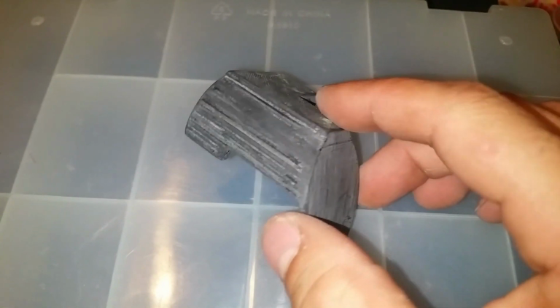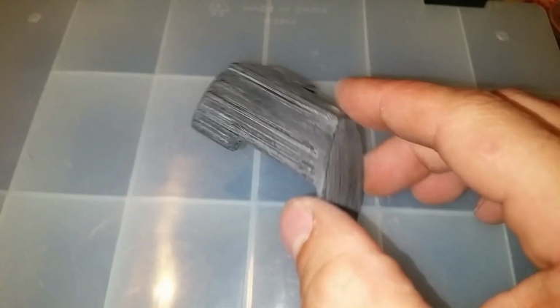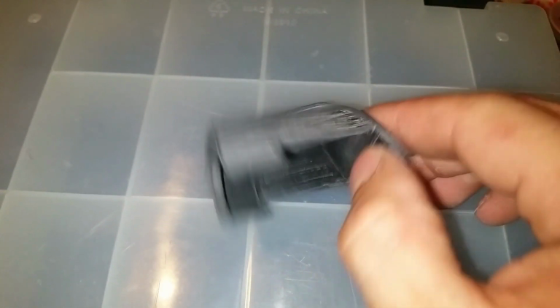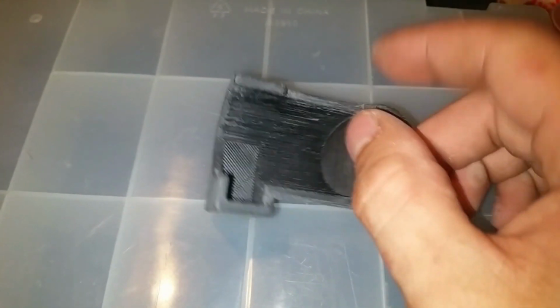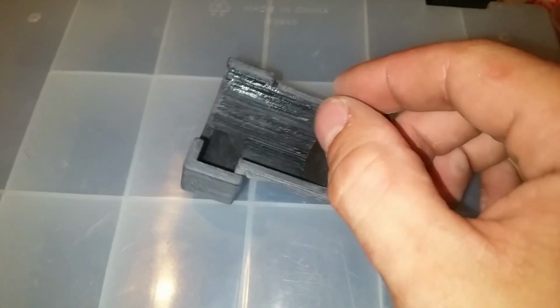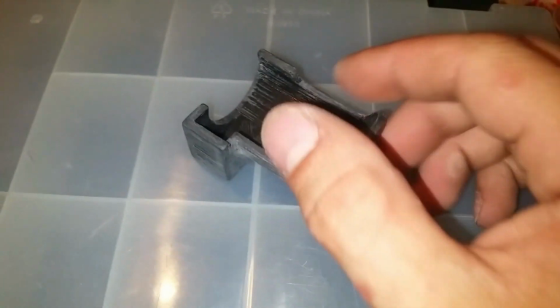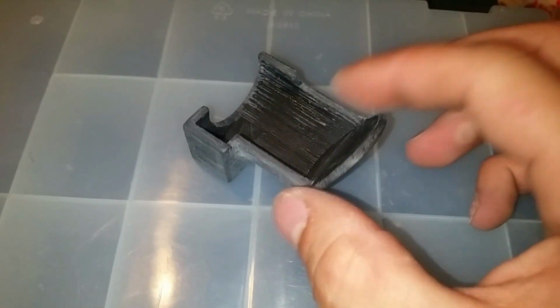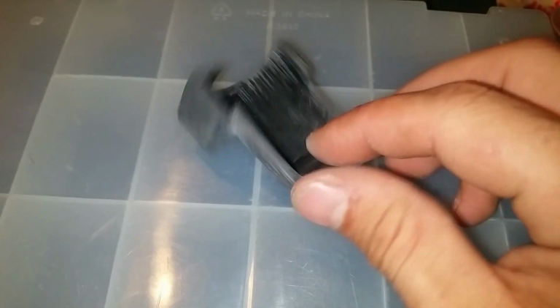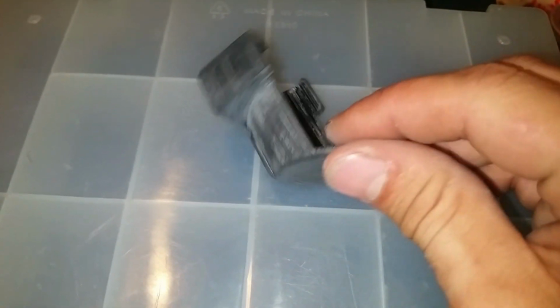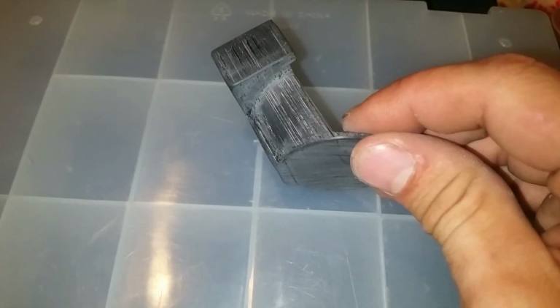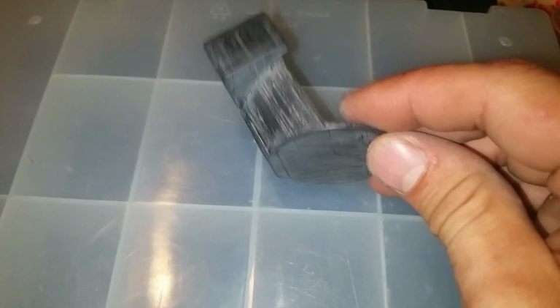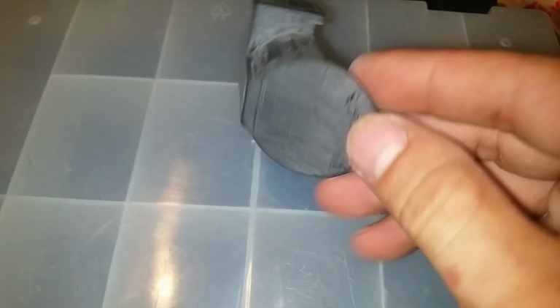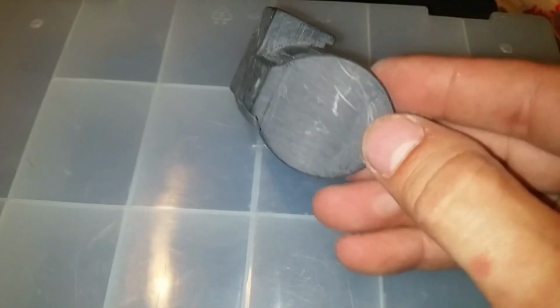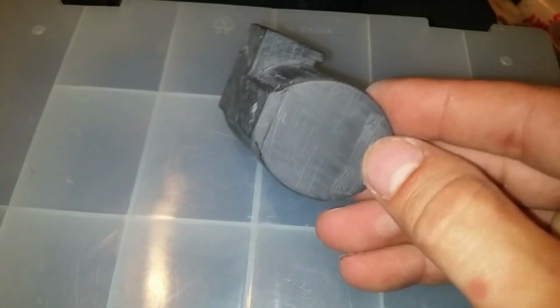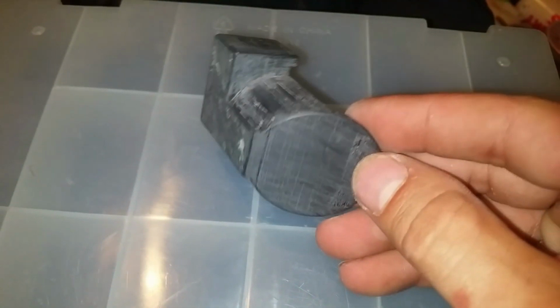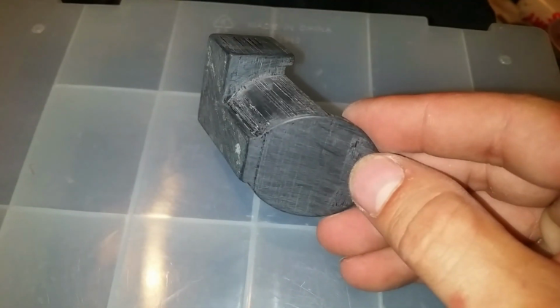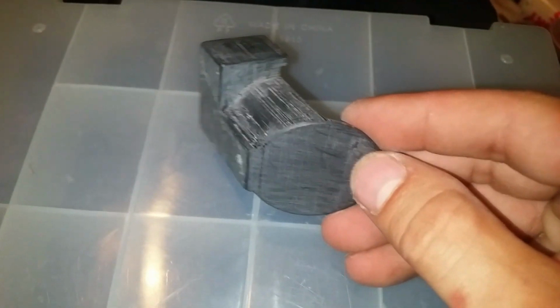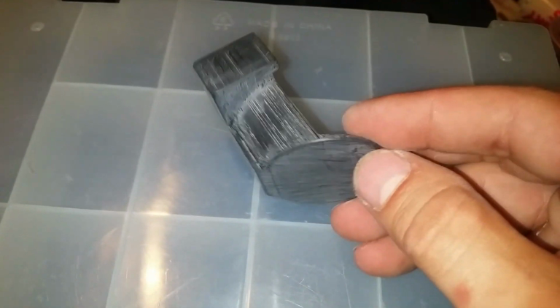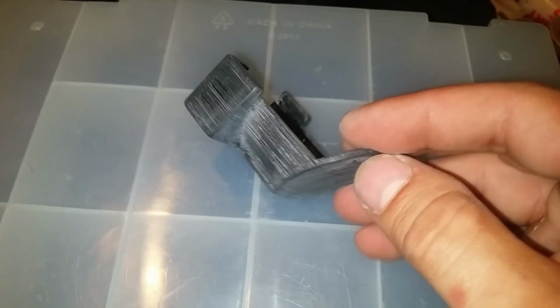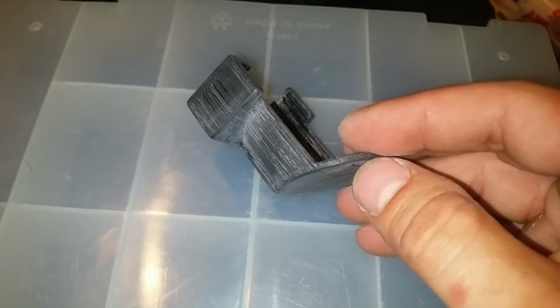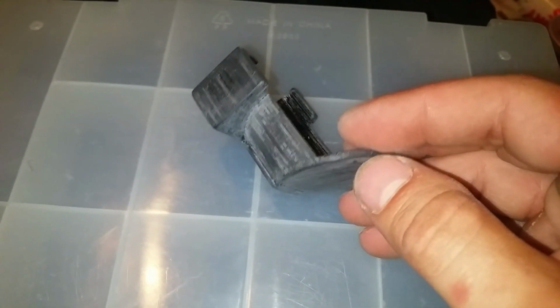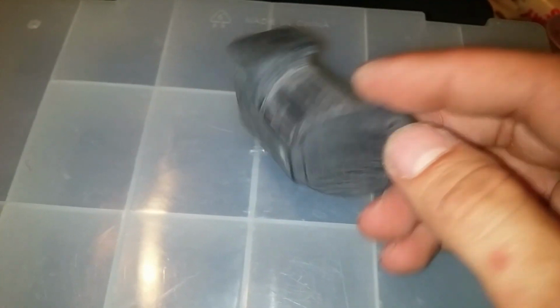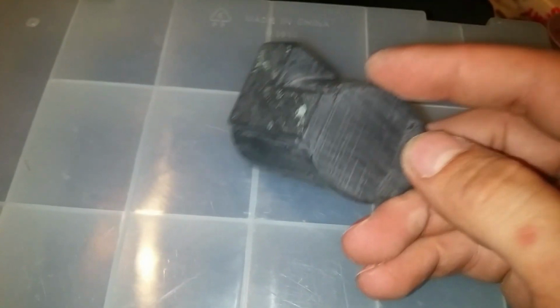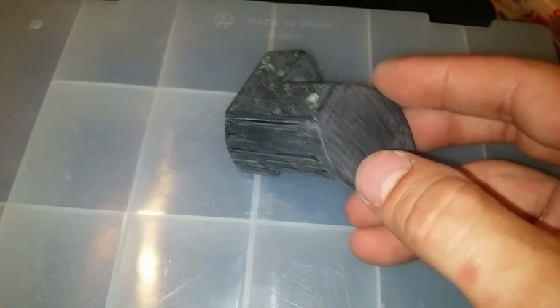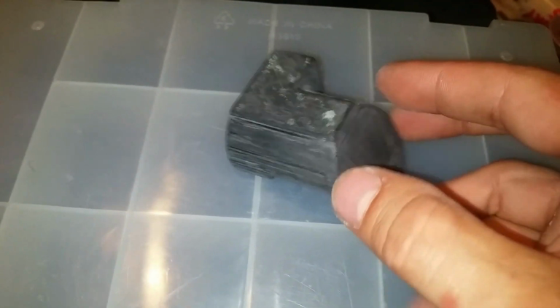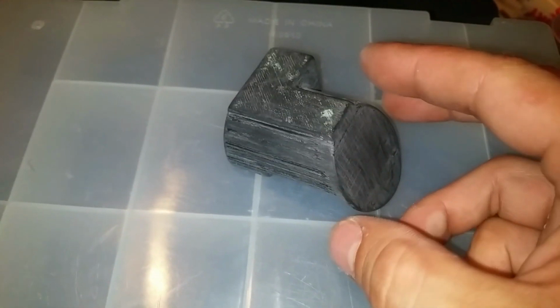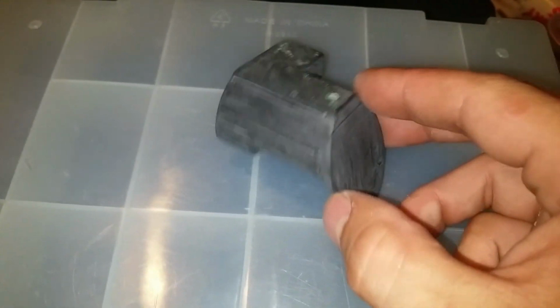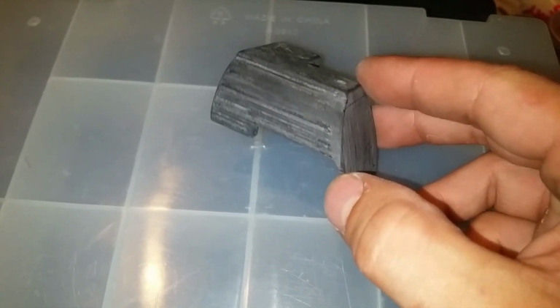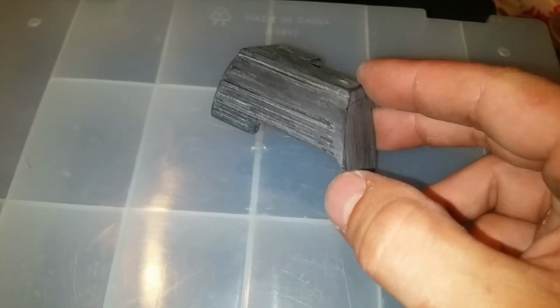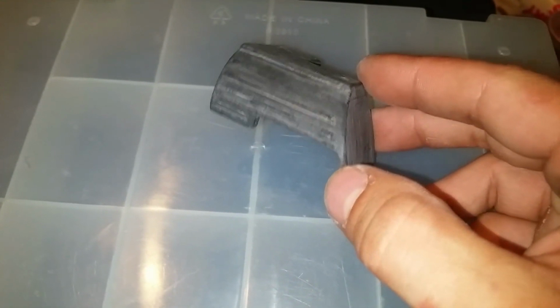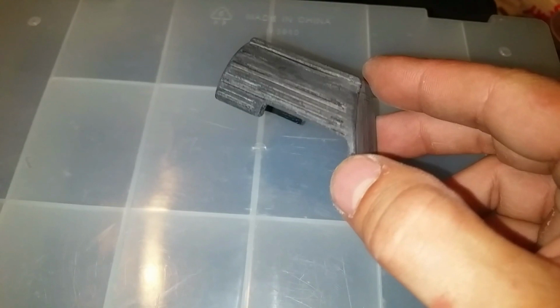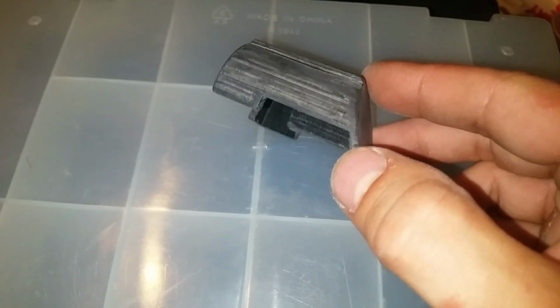Next step was to give it a bit of a sand. Here you can see I've just sanded the outside of it — haven't sanded the inside yet. You can see it makes it look pretty rough once you do that.